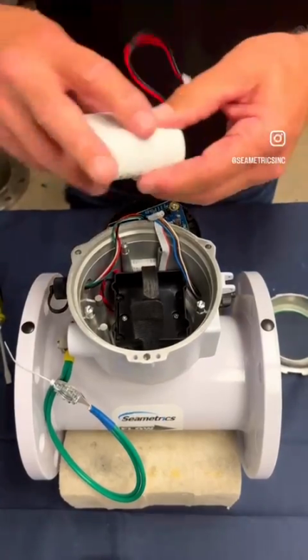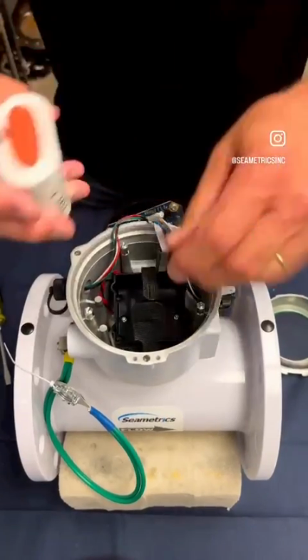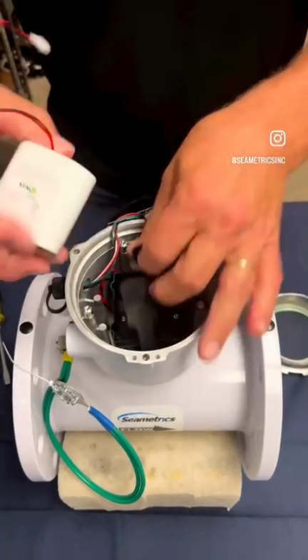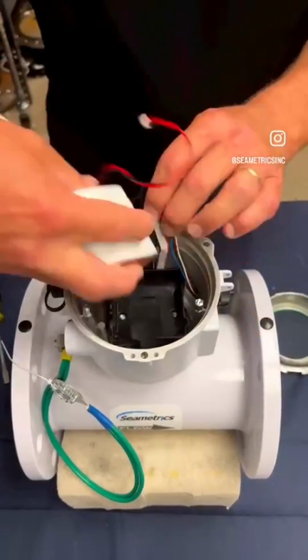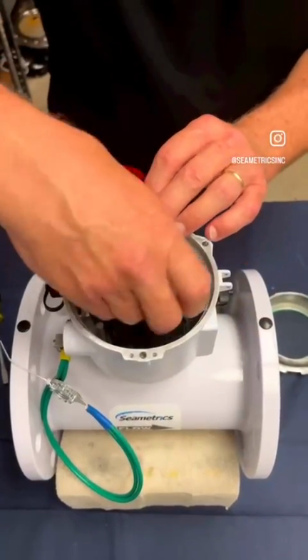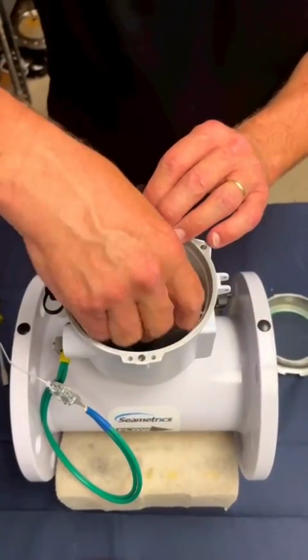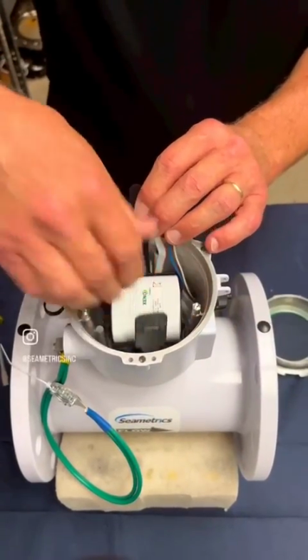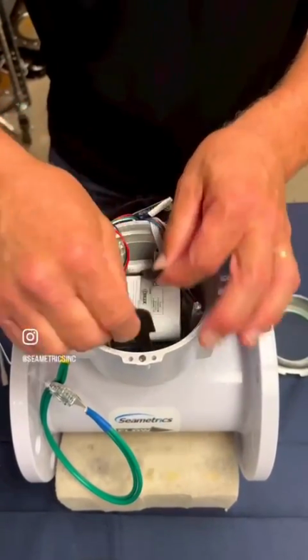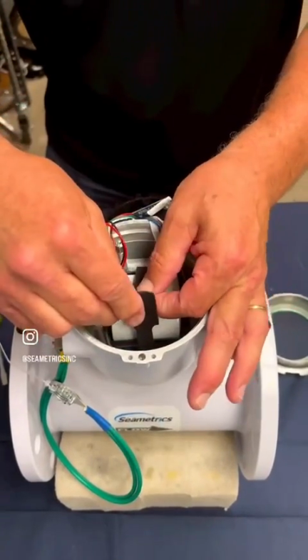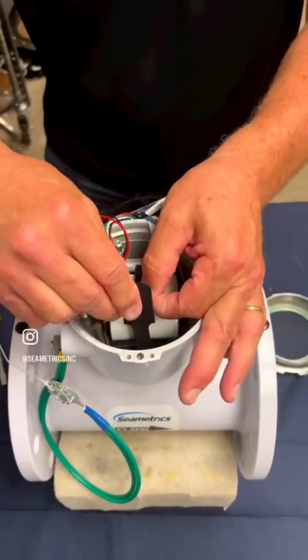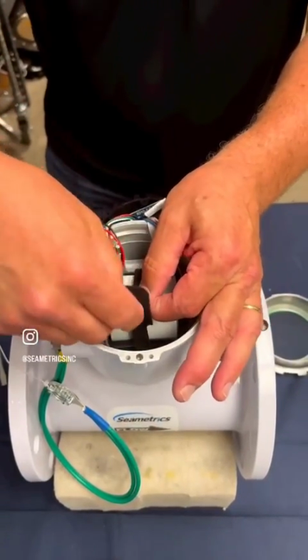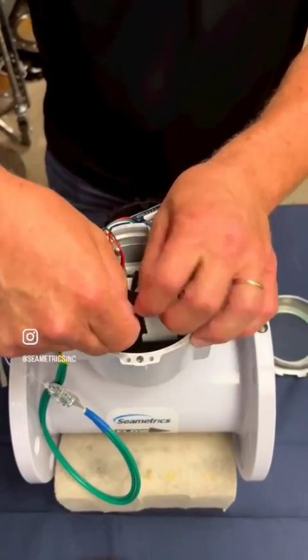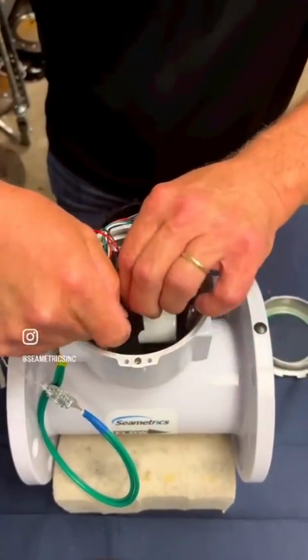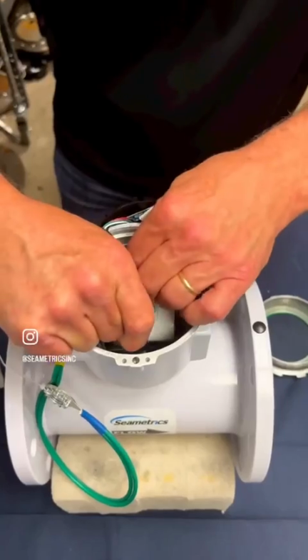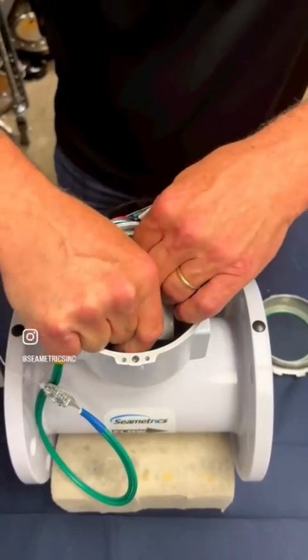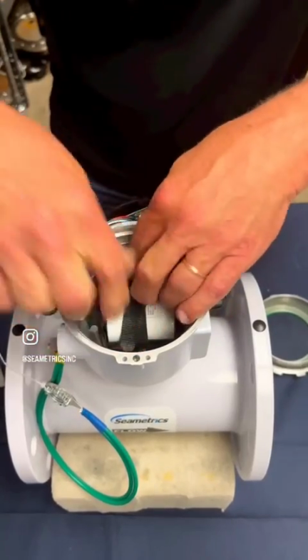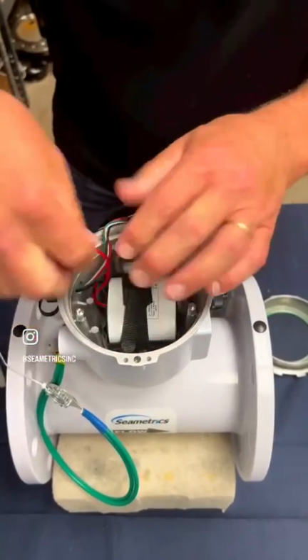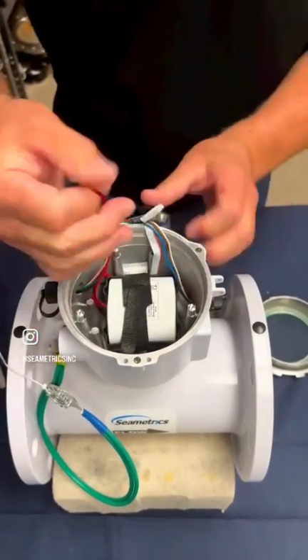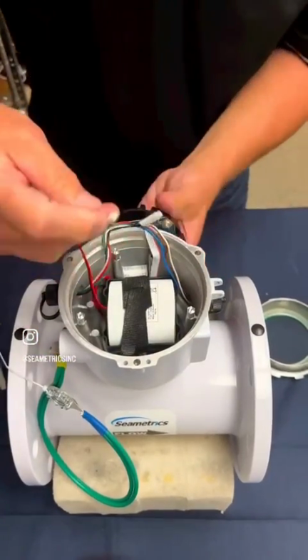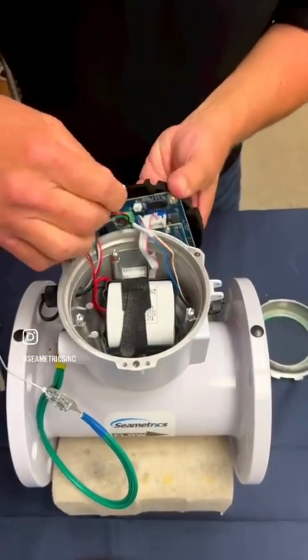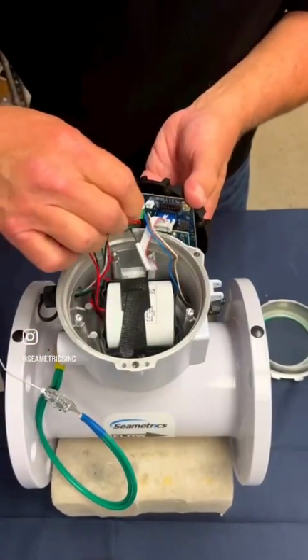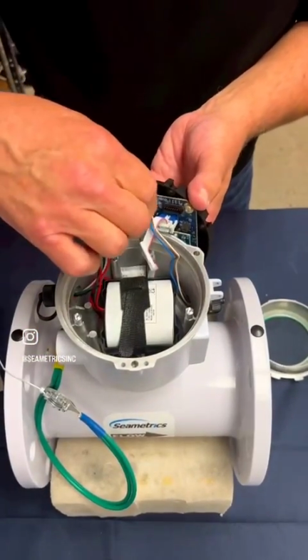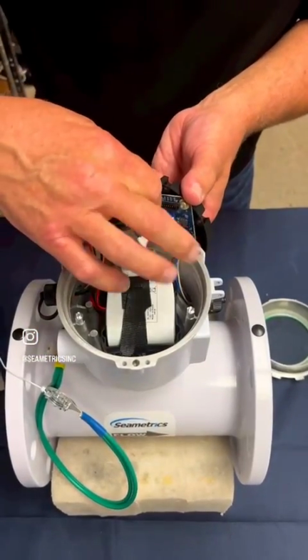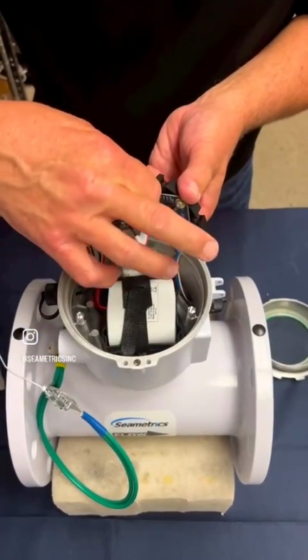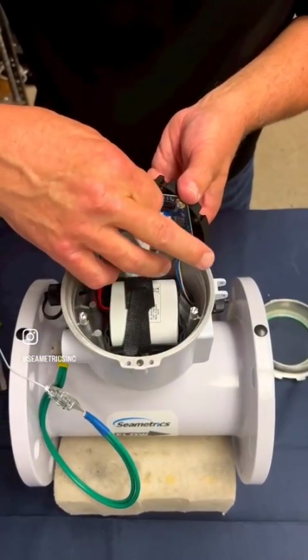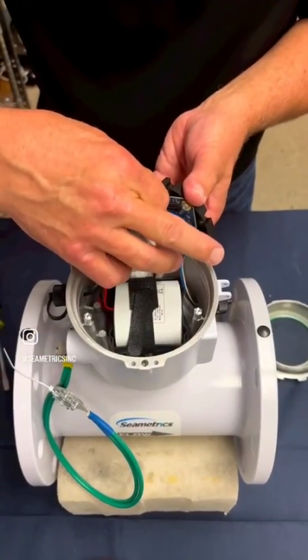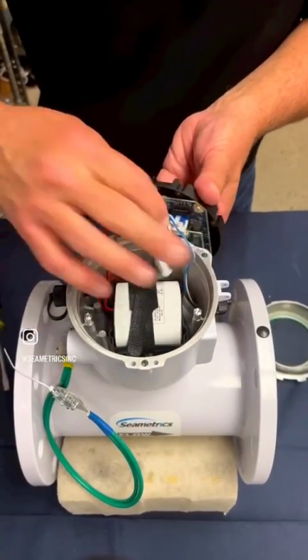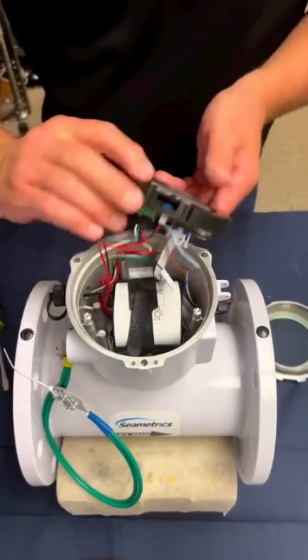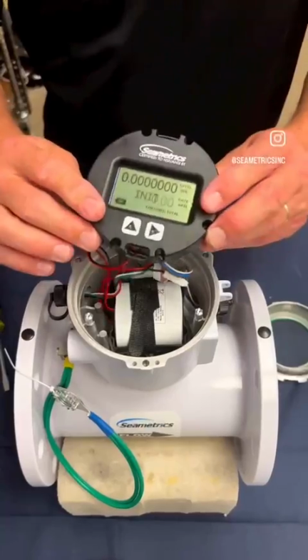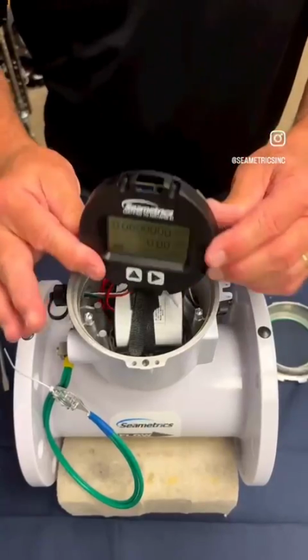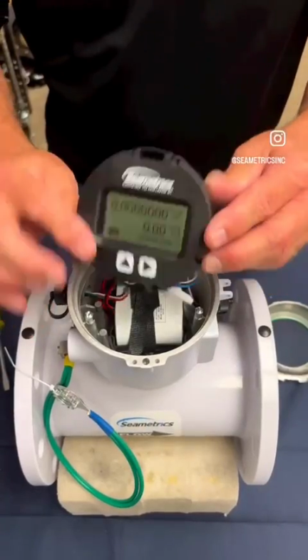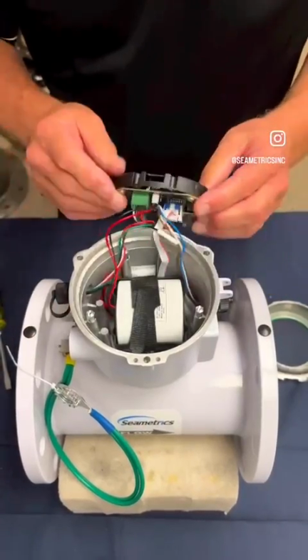Install the new meter, start the battery, and secure the velcro strap.